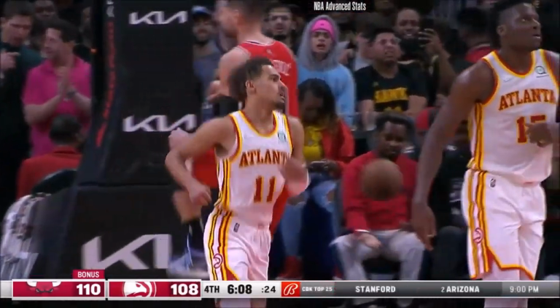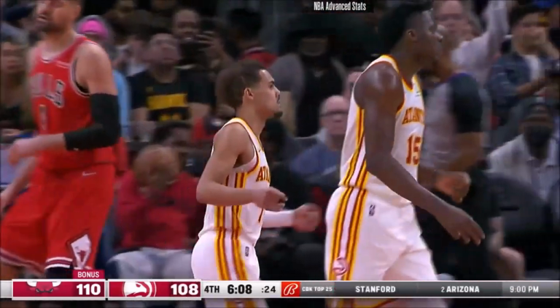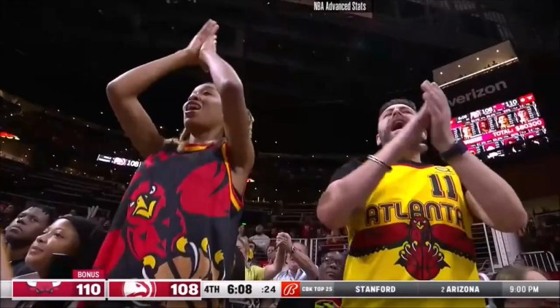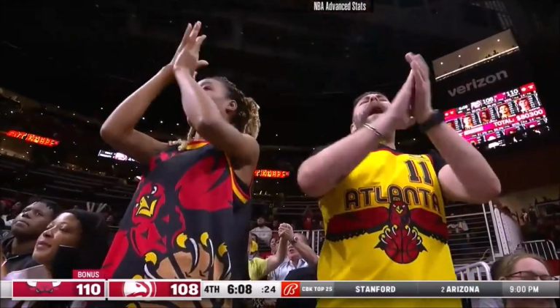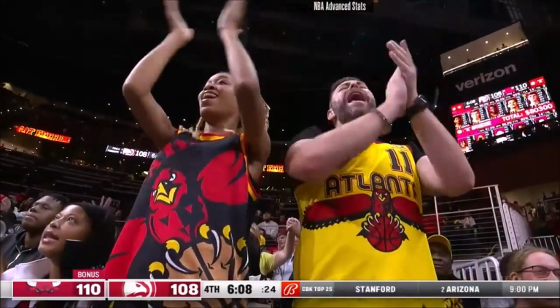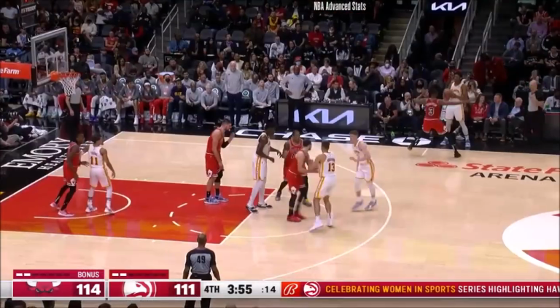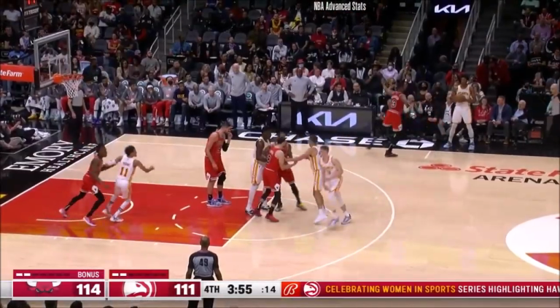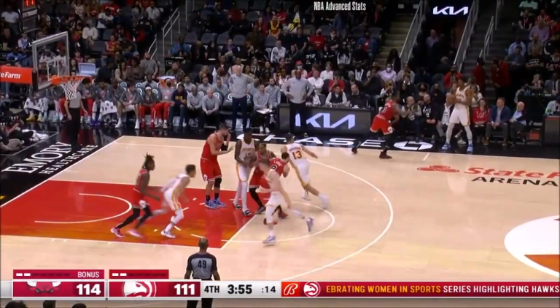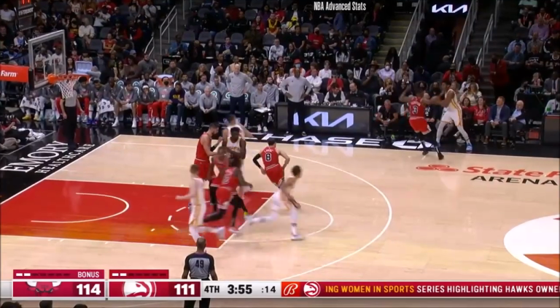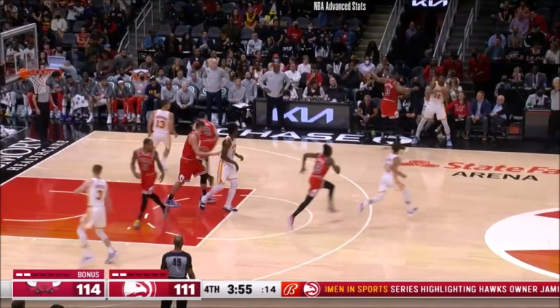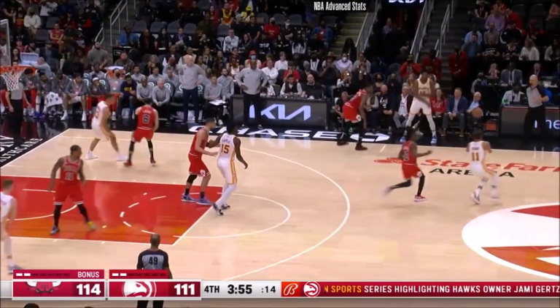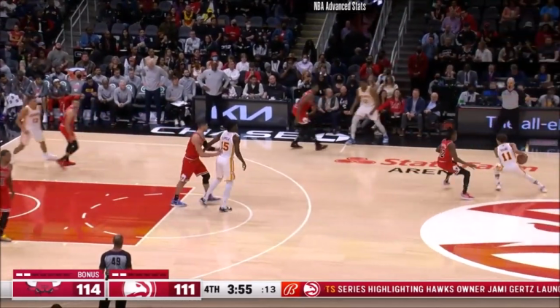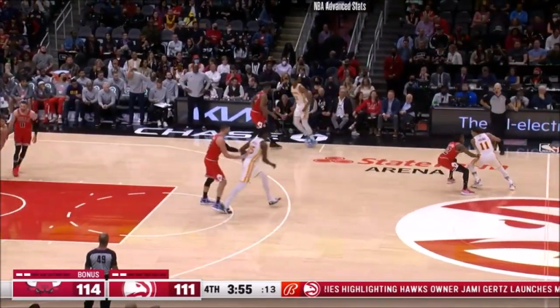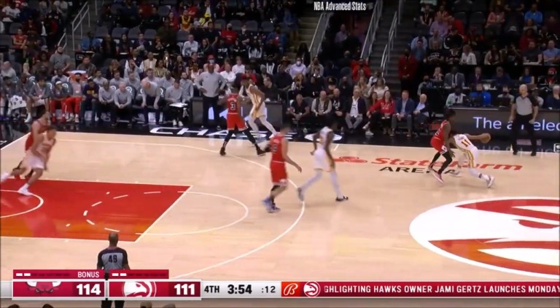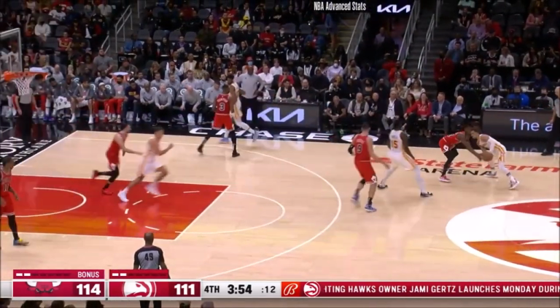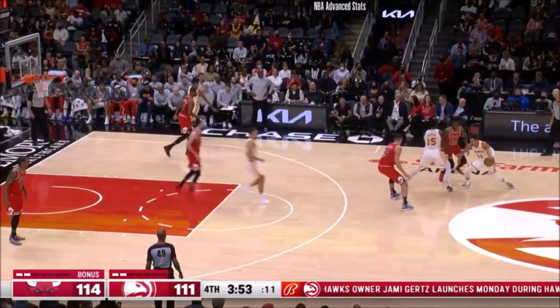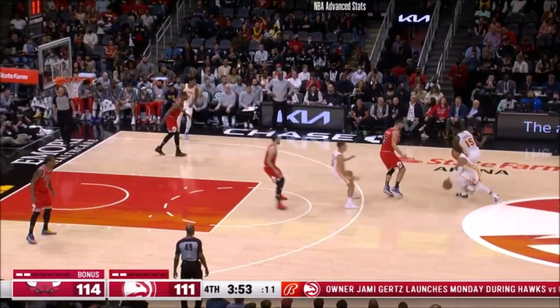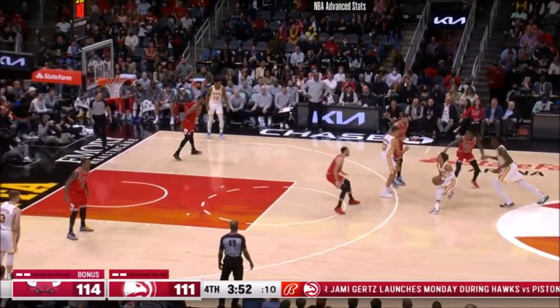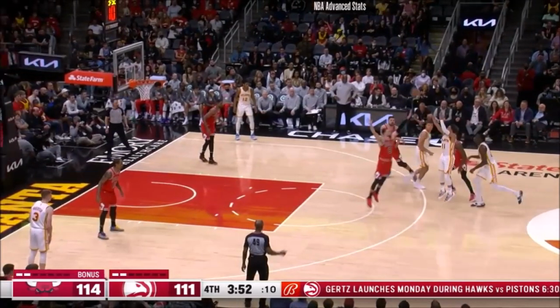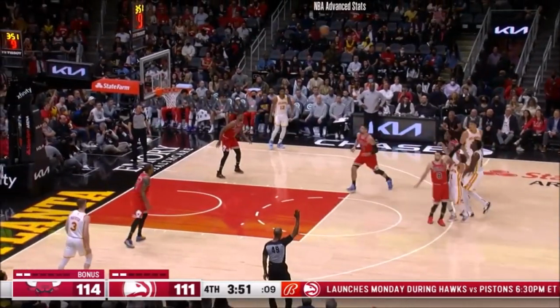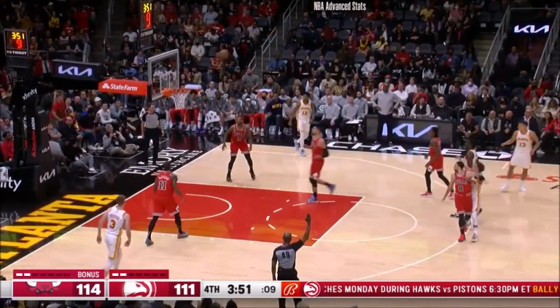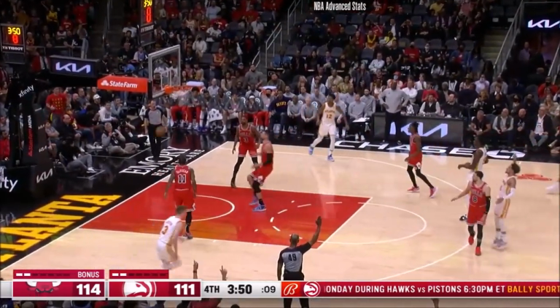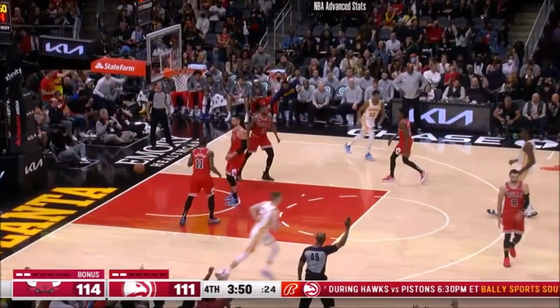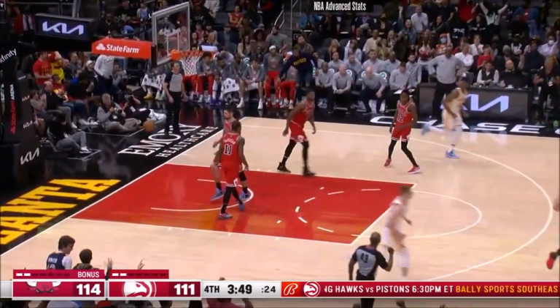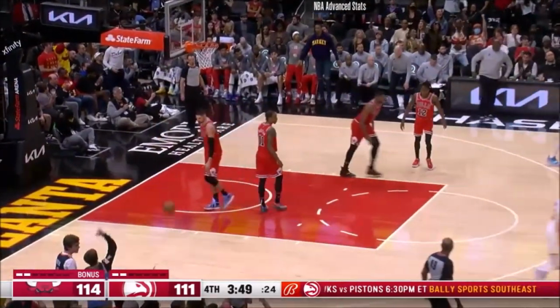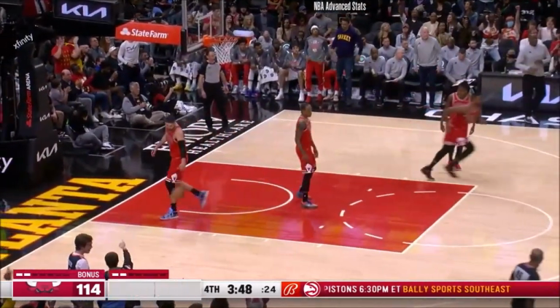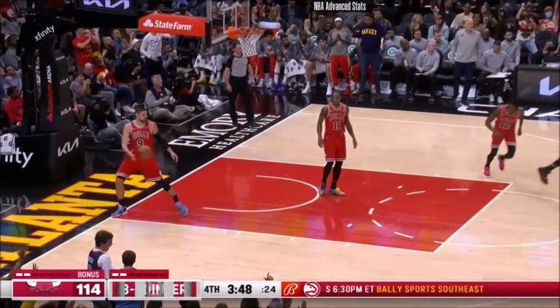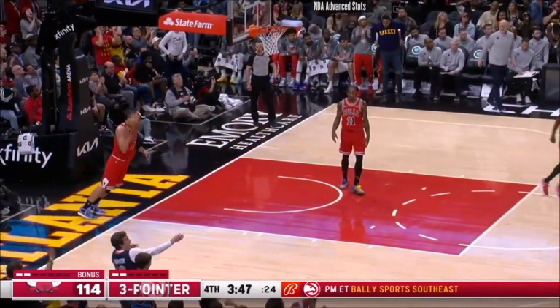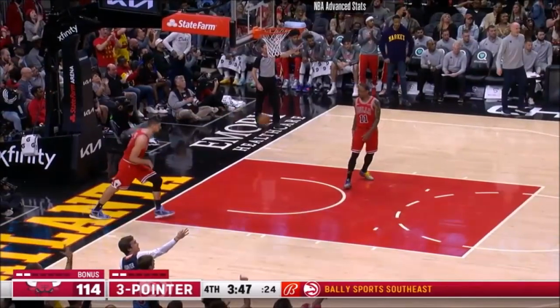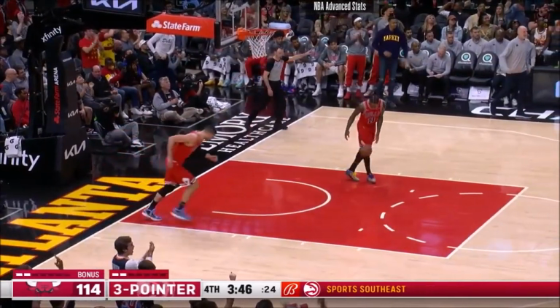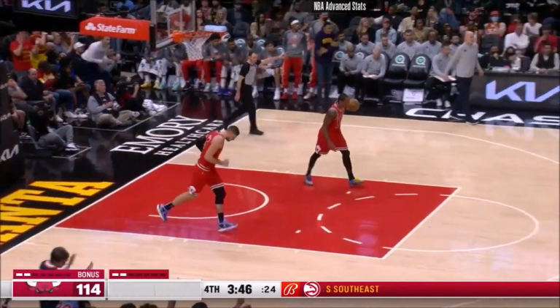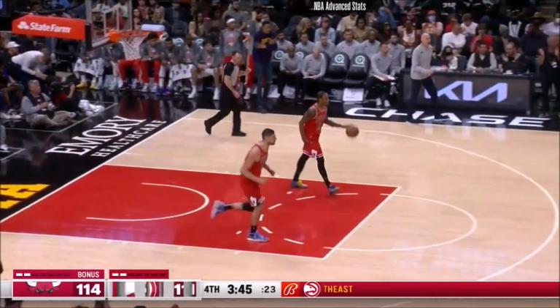That's poor defense there by Chicago. Washington breathing down your neck — the Wizards waiting in D.C. on two days of rest, Hawks in a back-to-back. Trey got it, three-pointer is good. He's got 33, and Atlanta is within one.